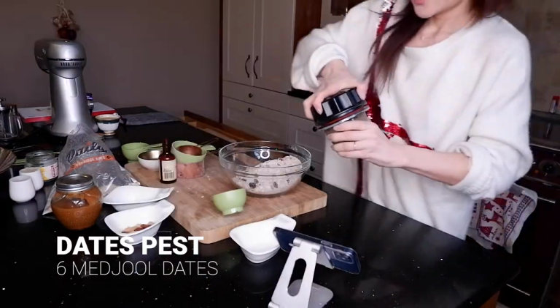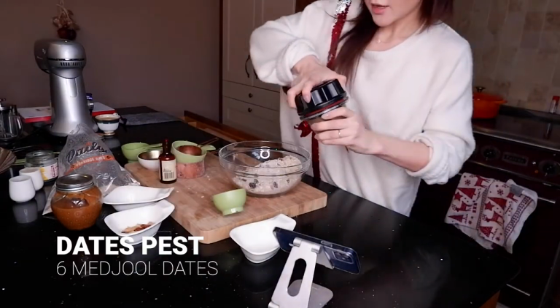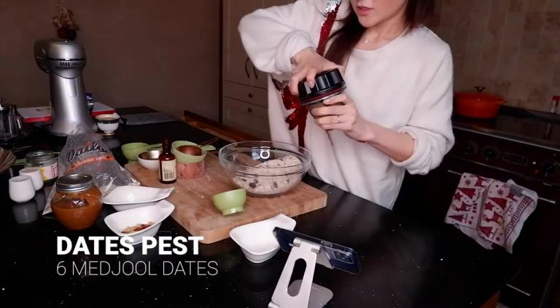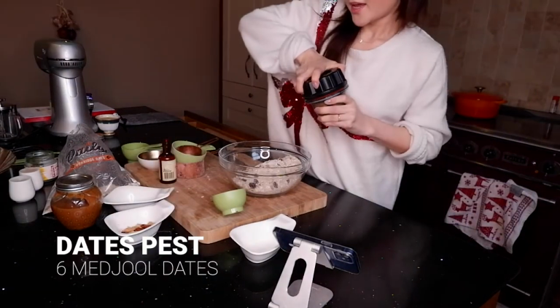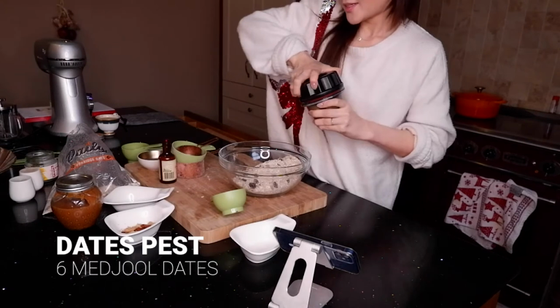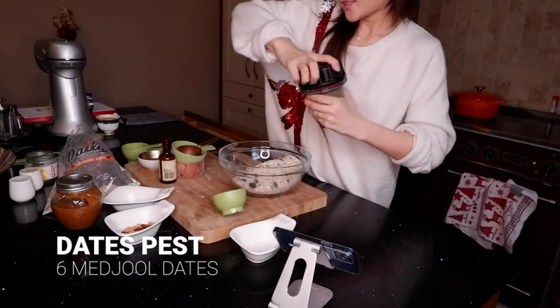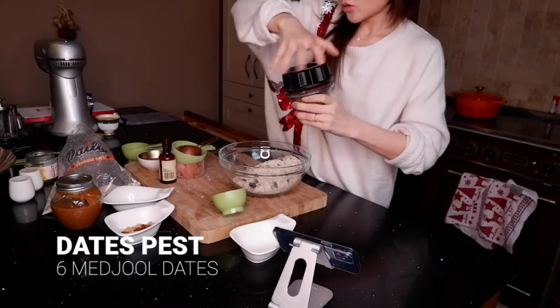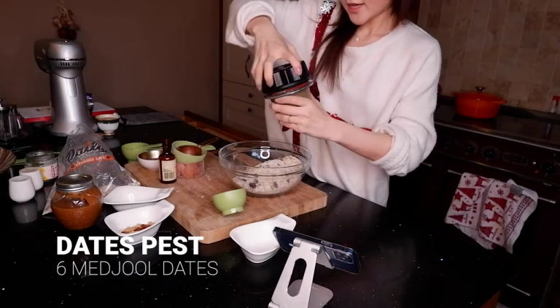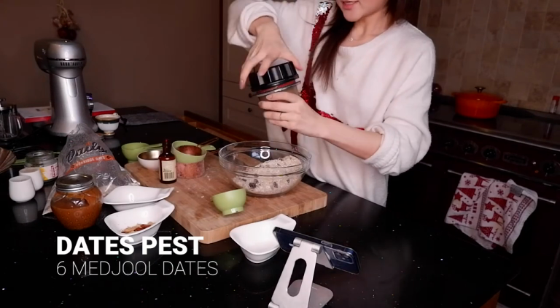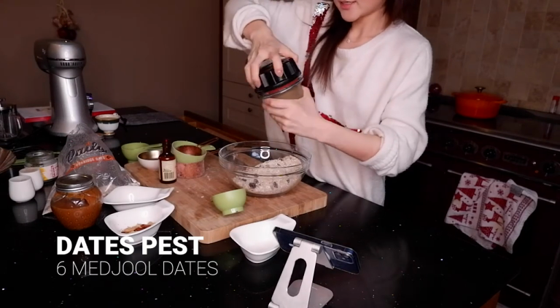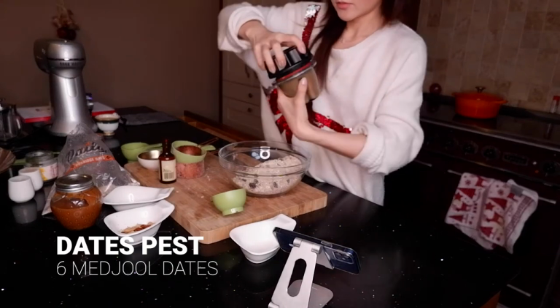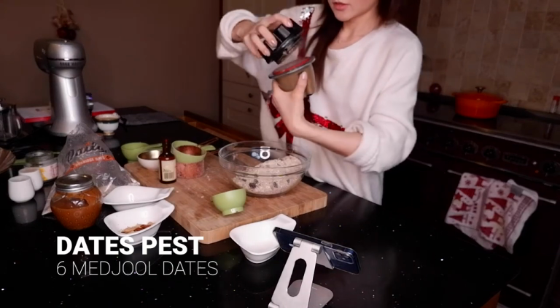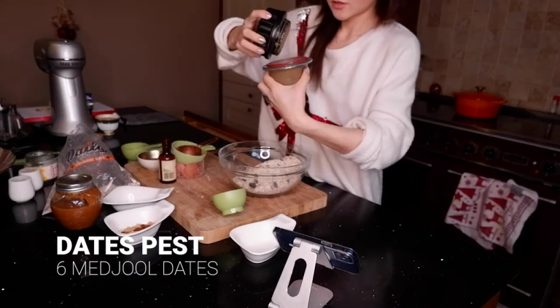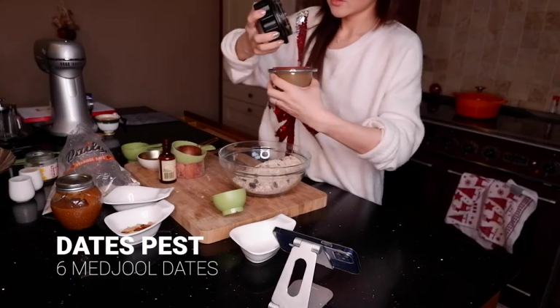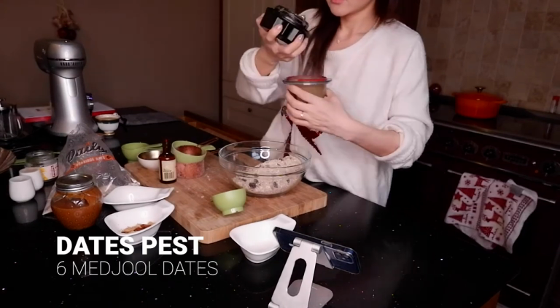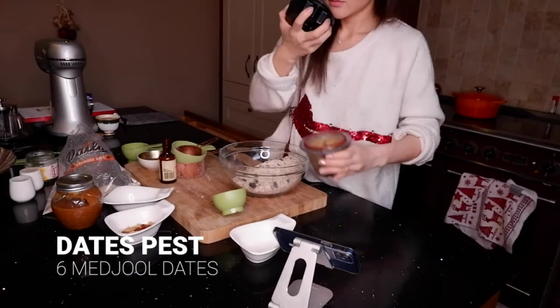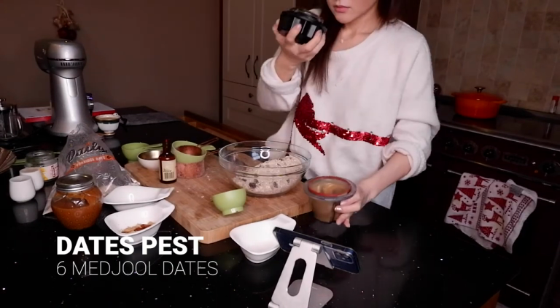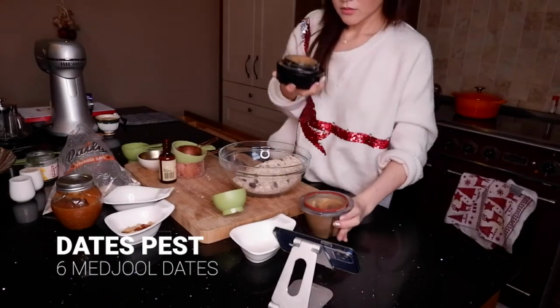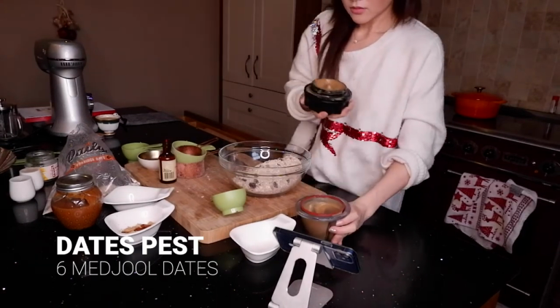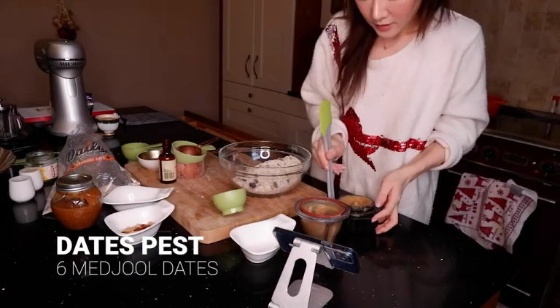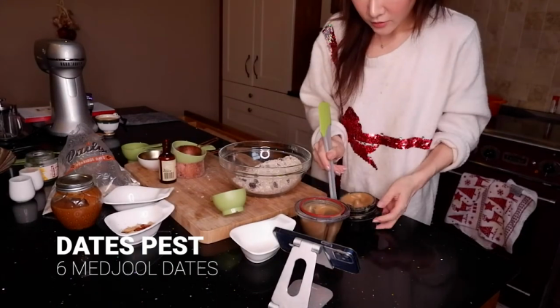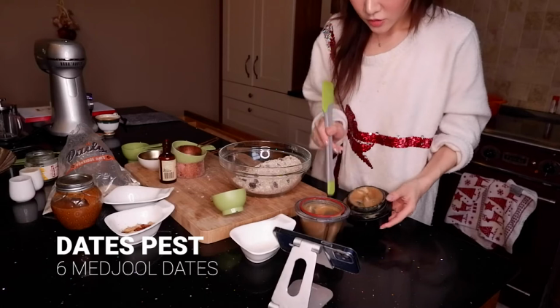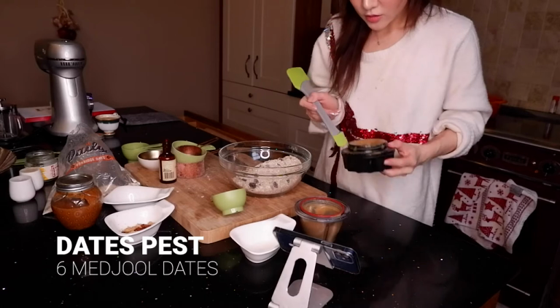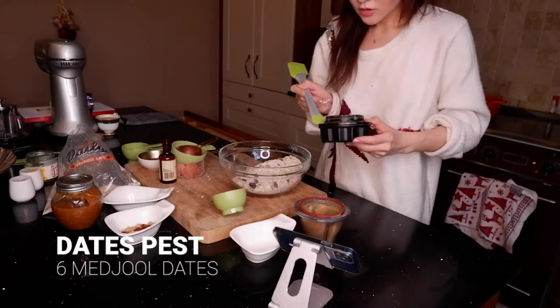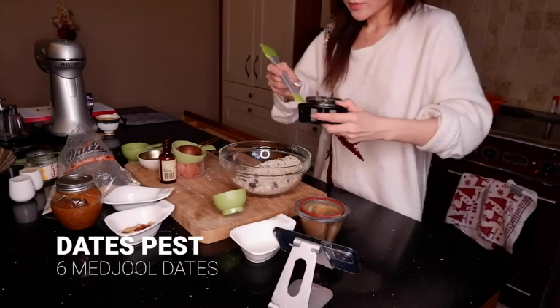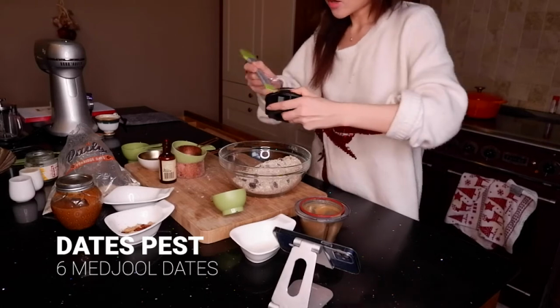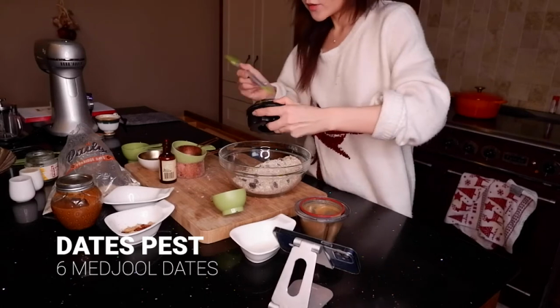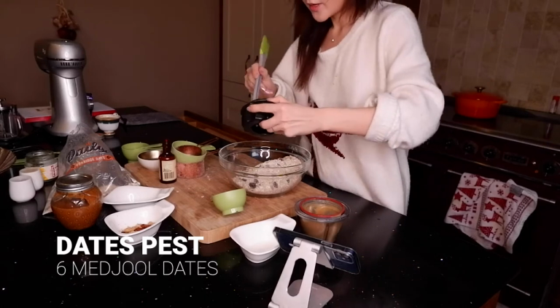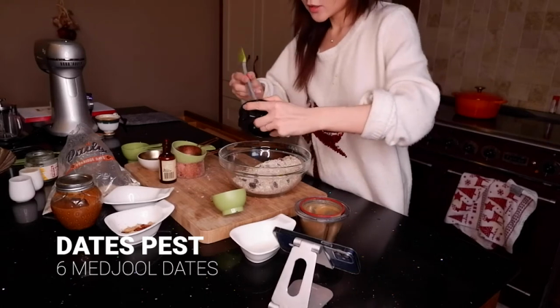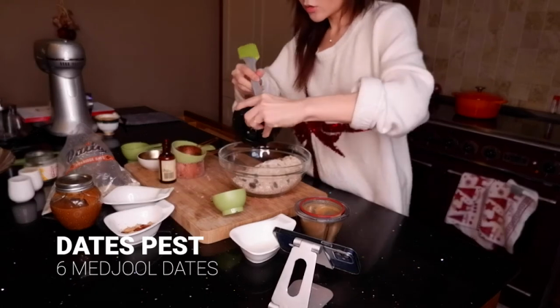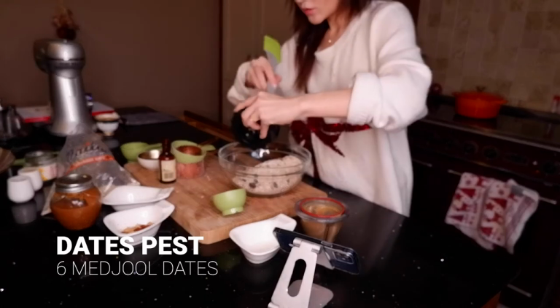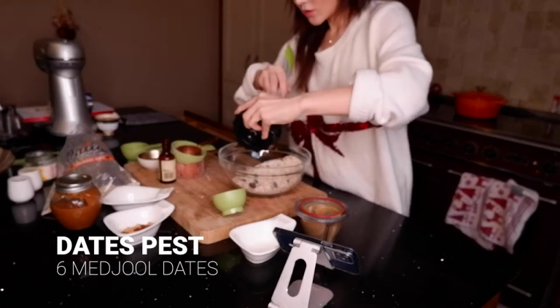Now this paste is pretty. Now we just scrape all this paste out.